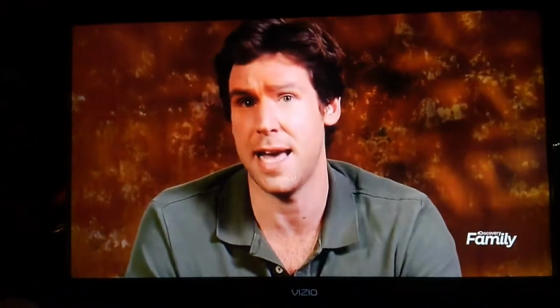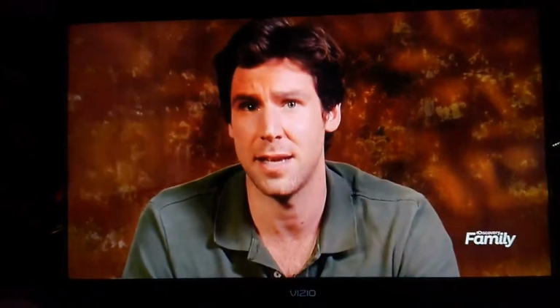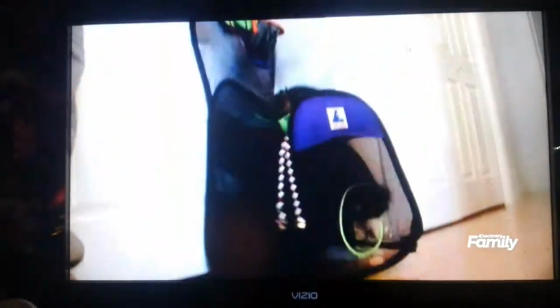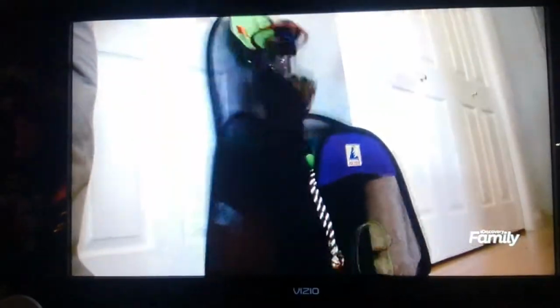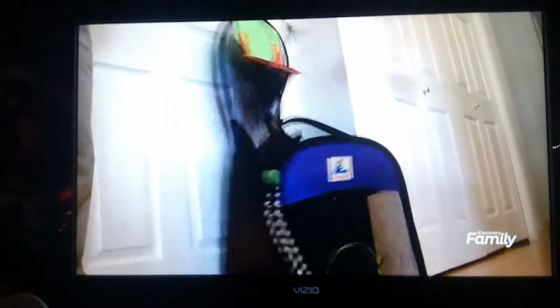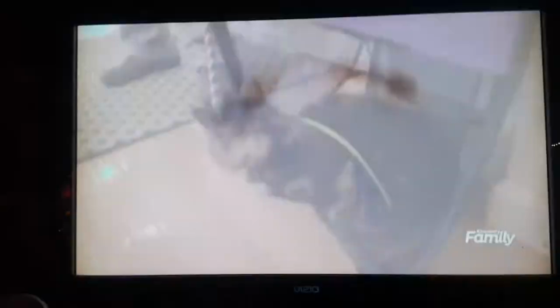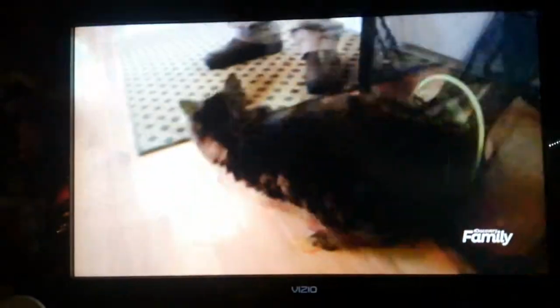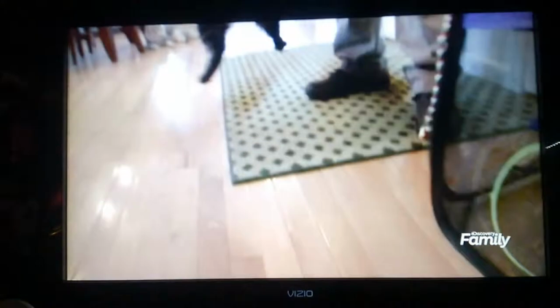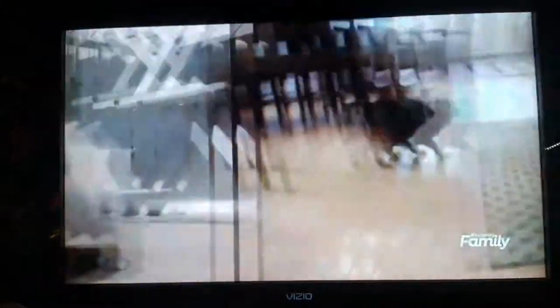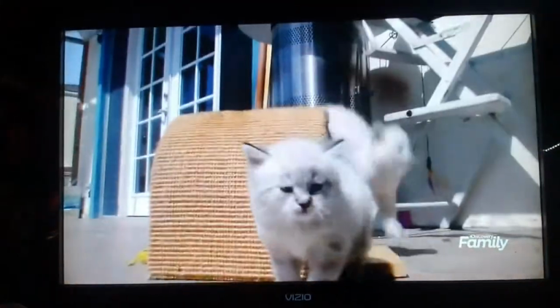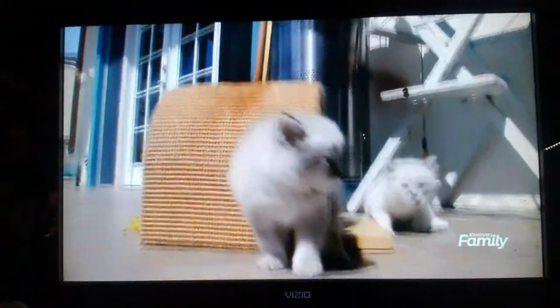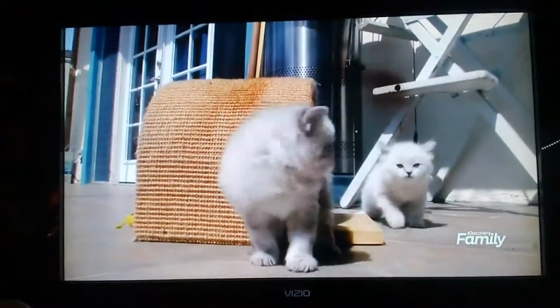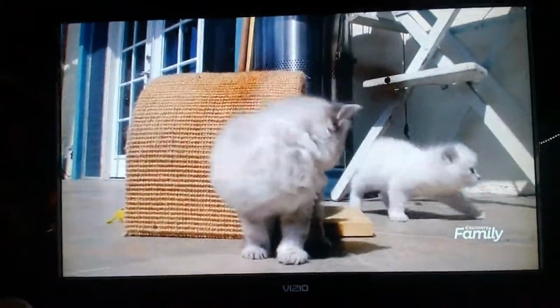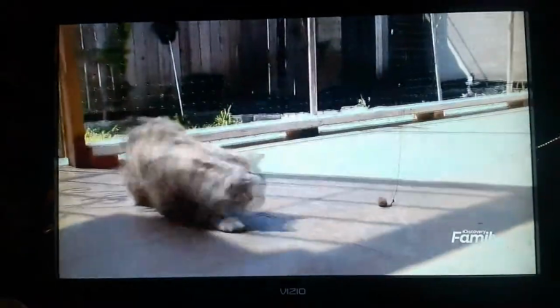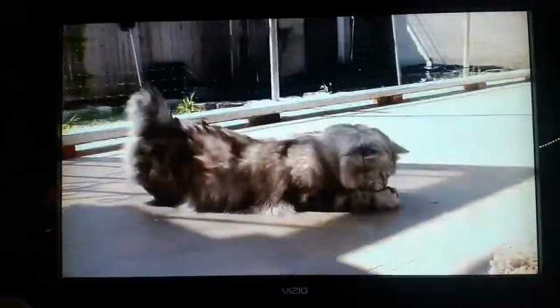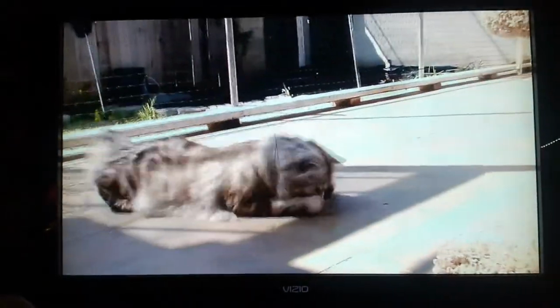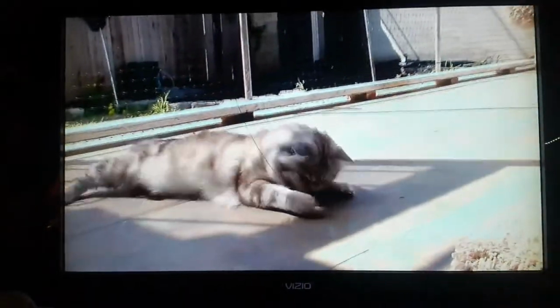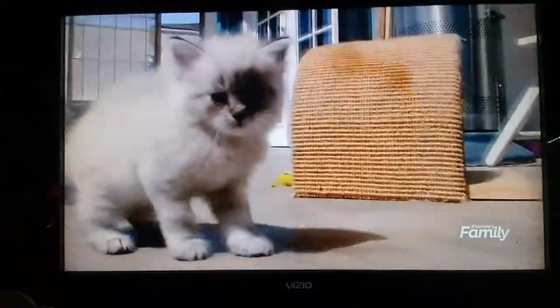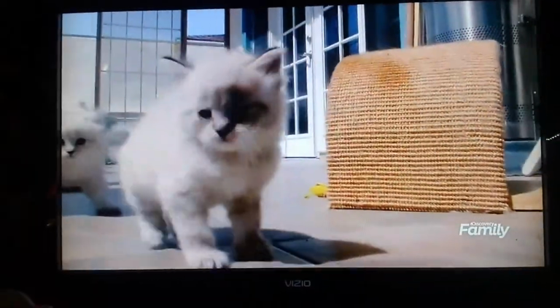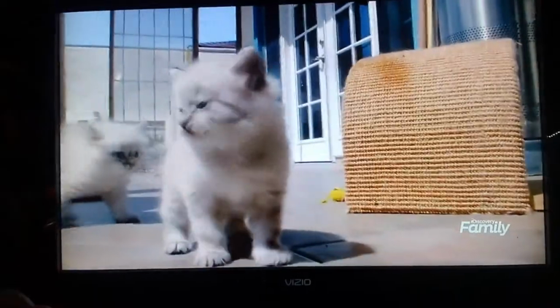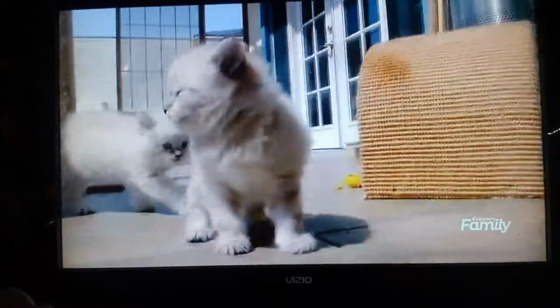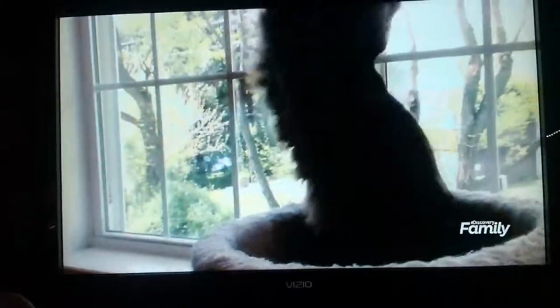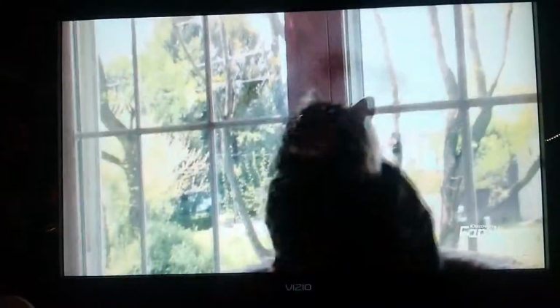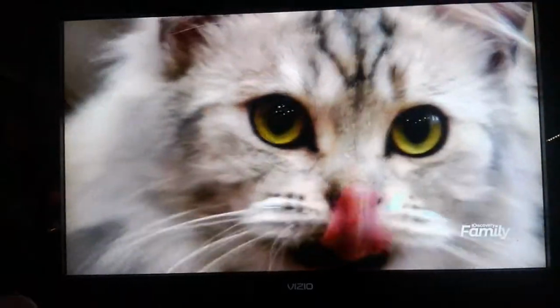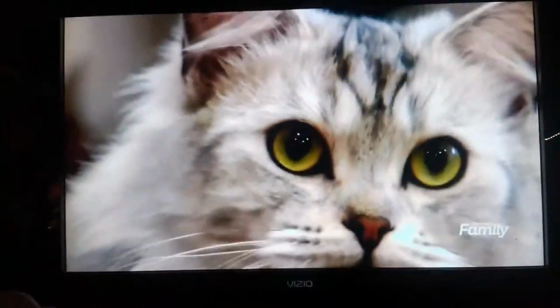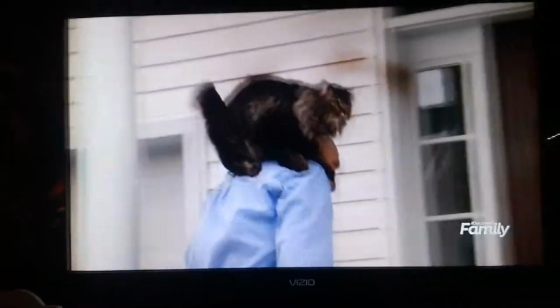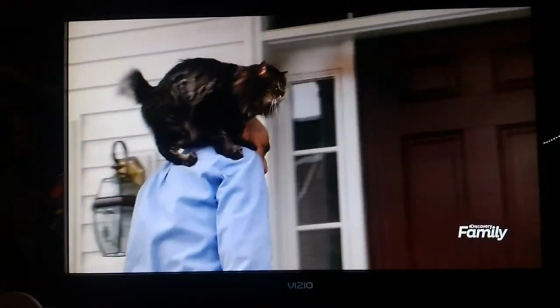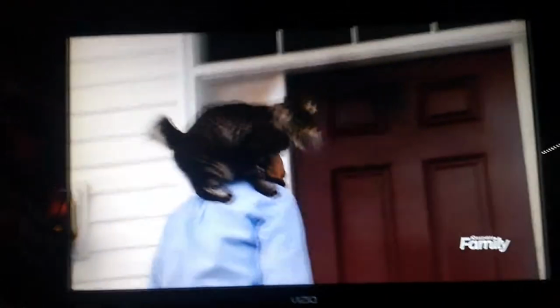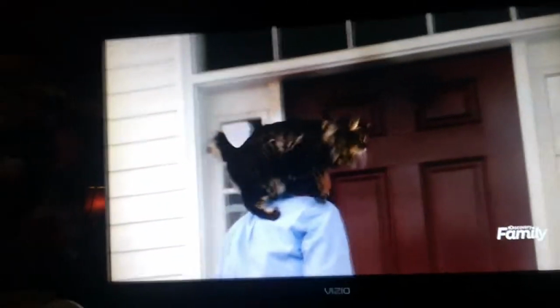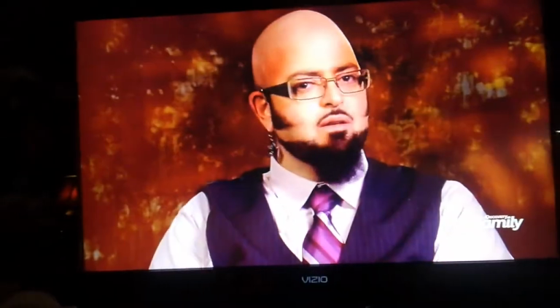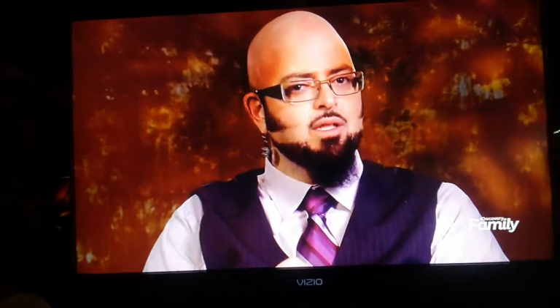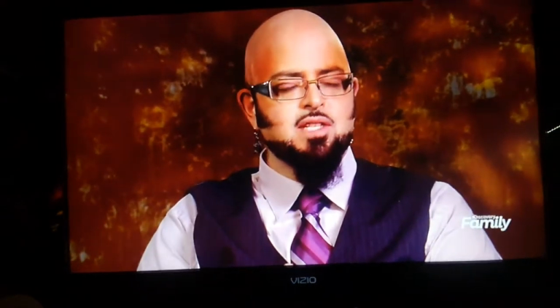Despite their ability to escape, the American bobtail is more likely to love you than leave you. Energetically, they bond with humans in a way that we don't really understand.